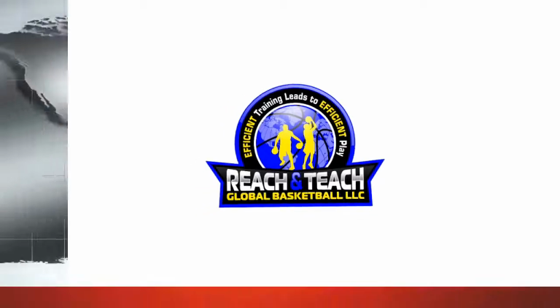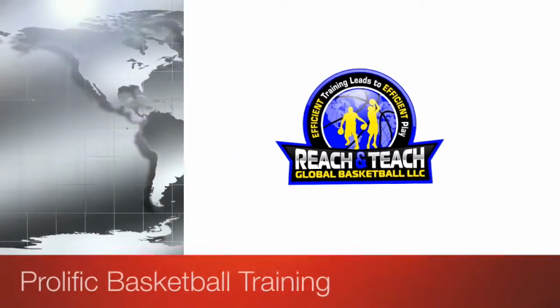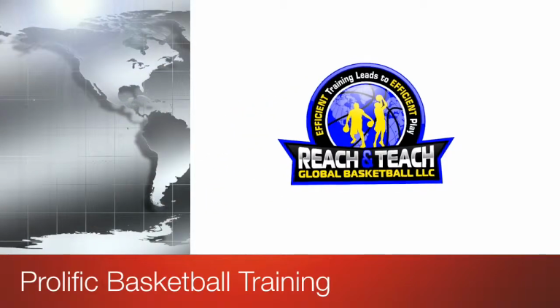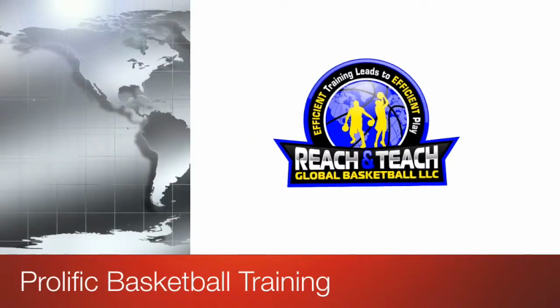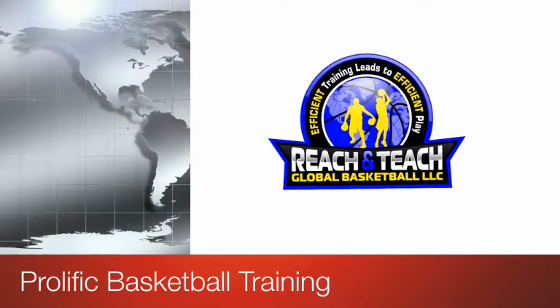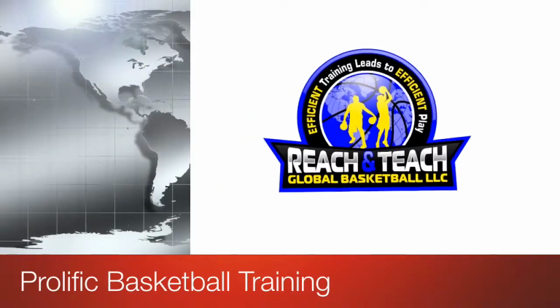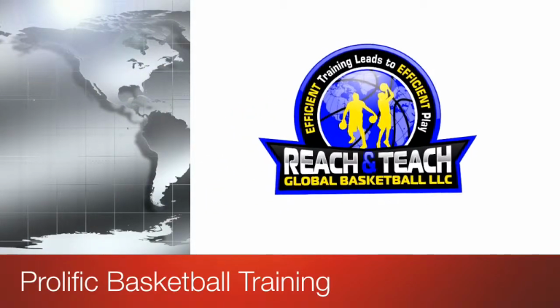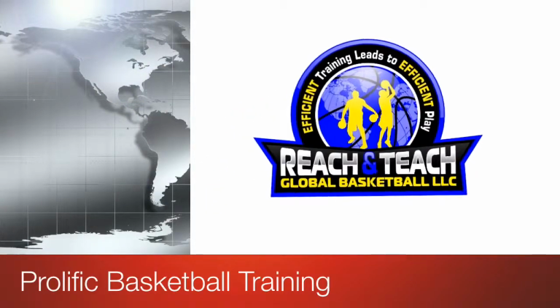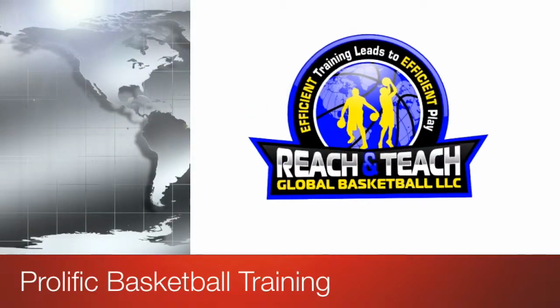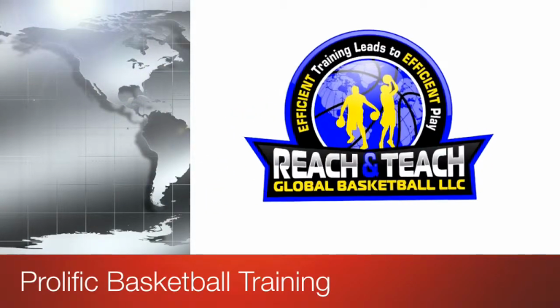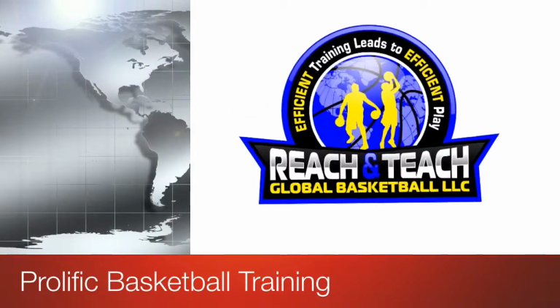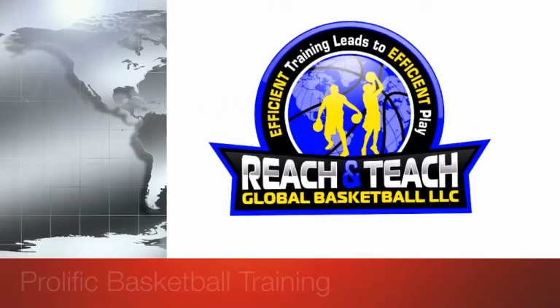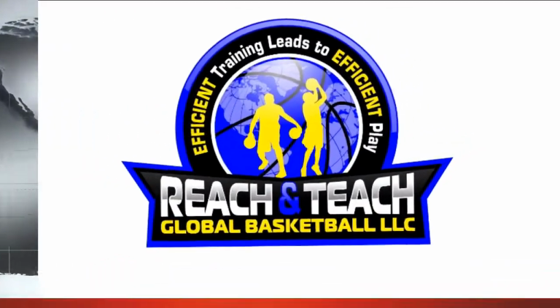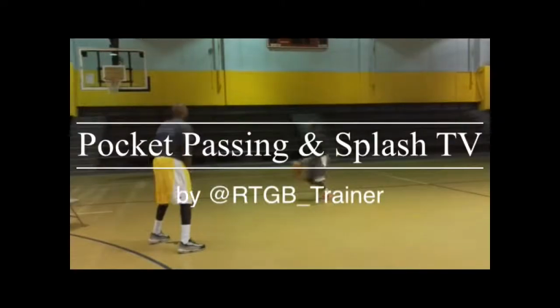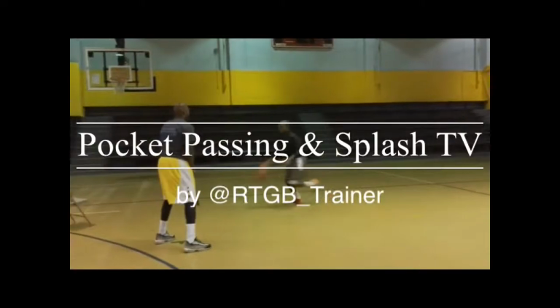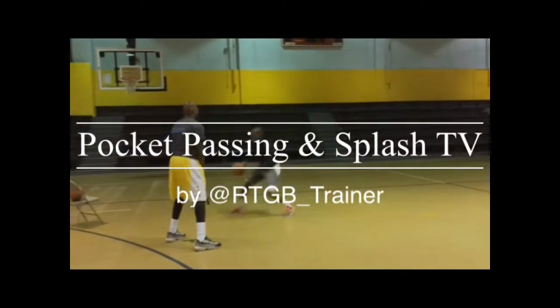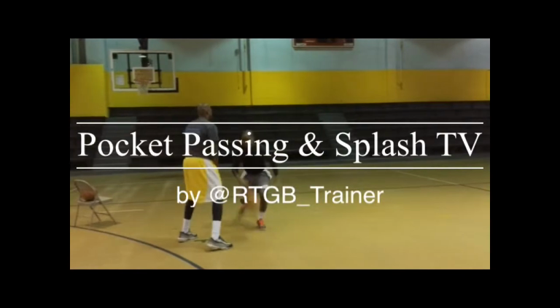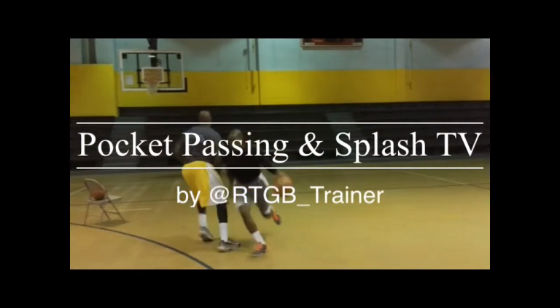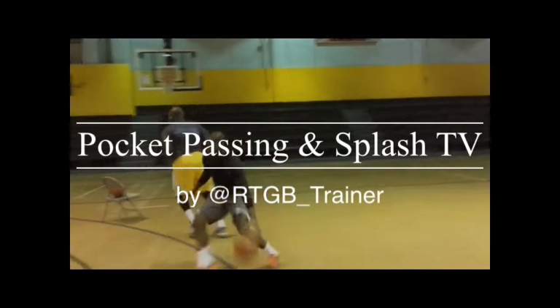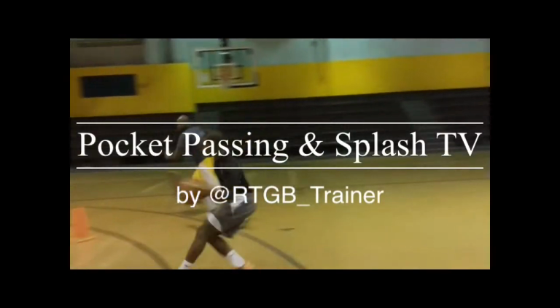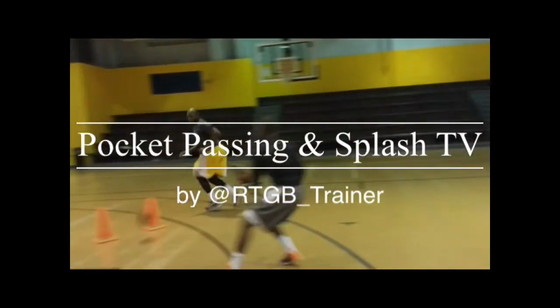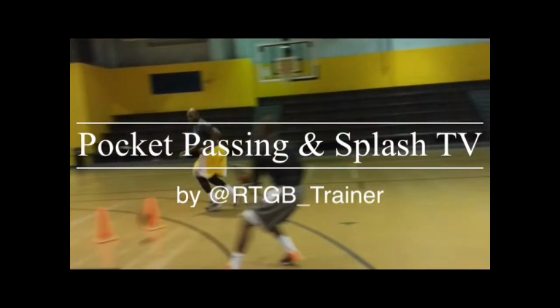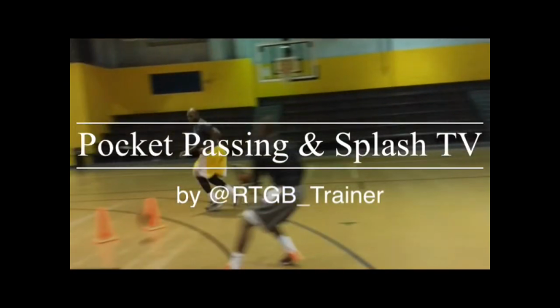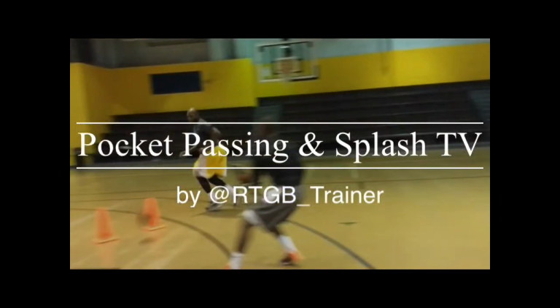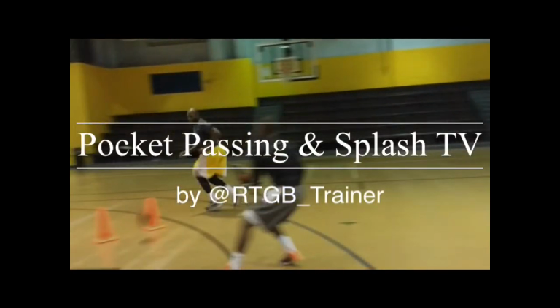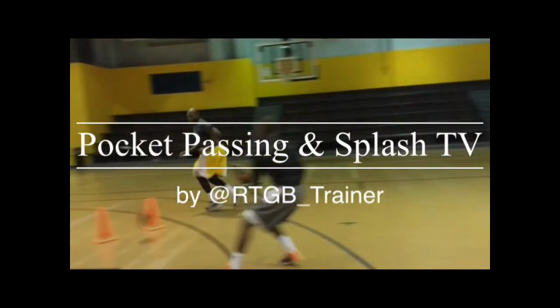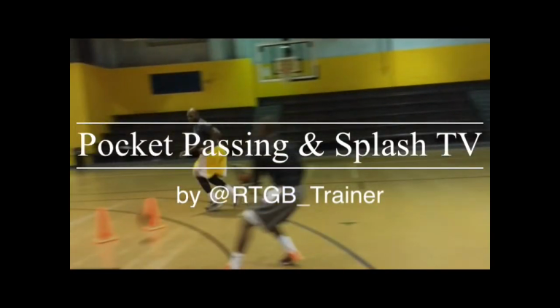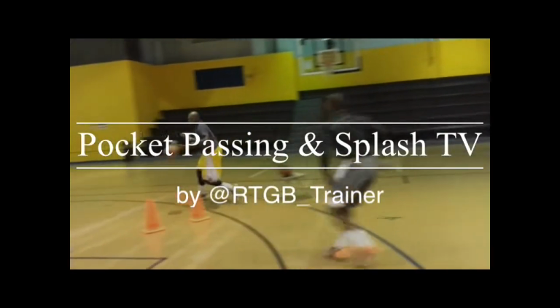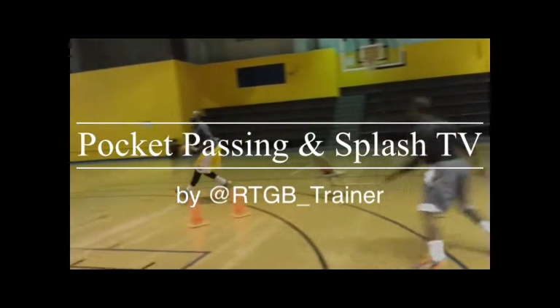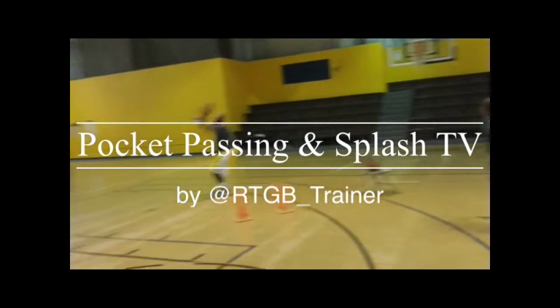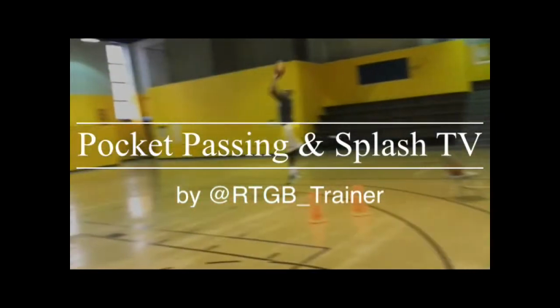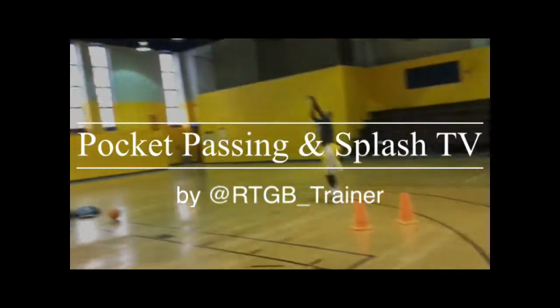Reach and teach global basketball training the prolific way. In today's video we'll be going over the screen and roll, the pocket pass, and the pull up jumper.